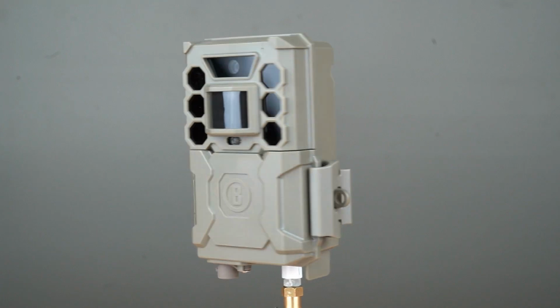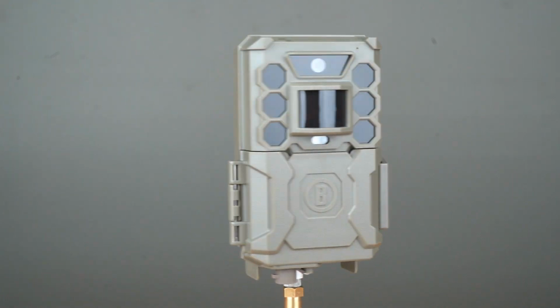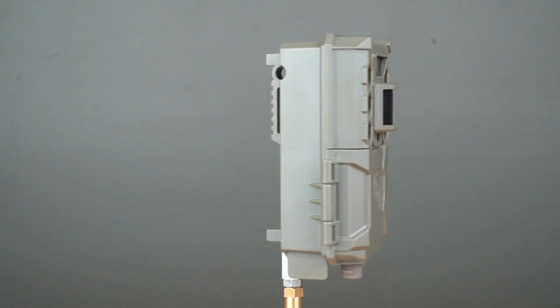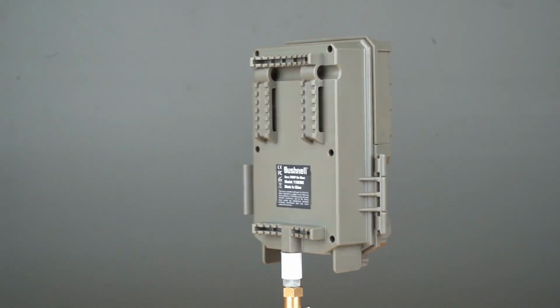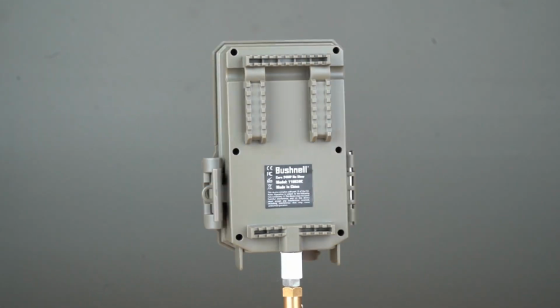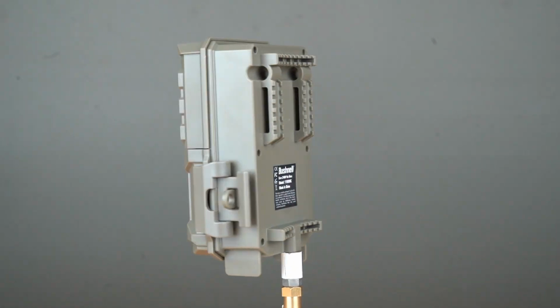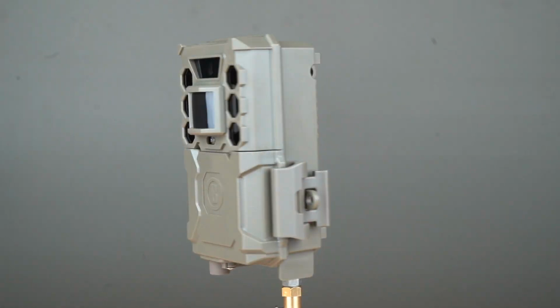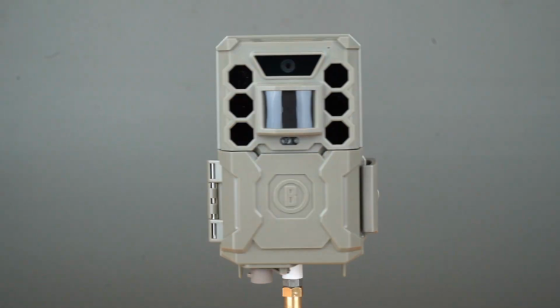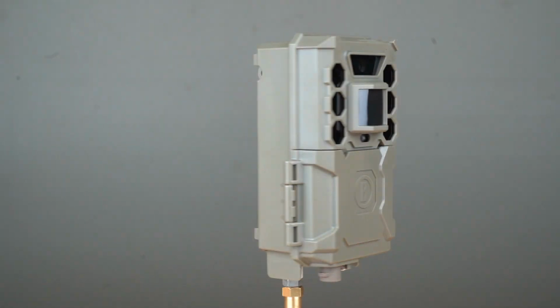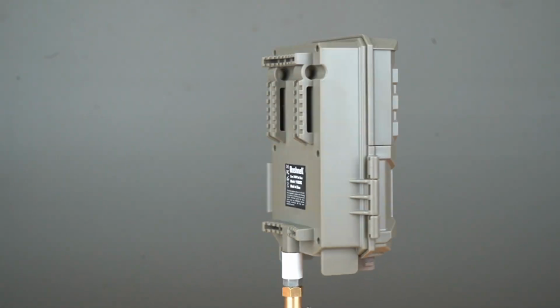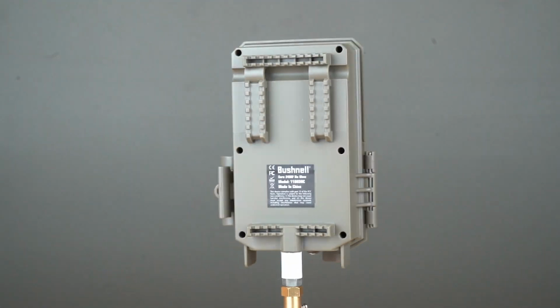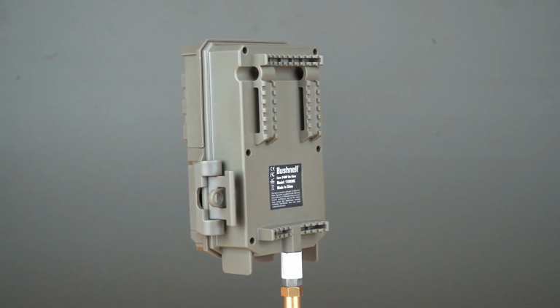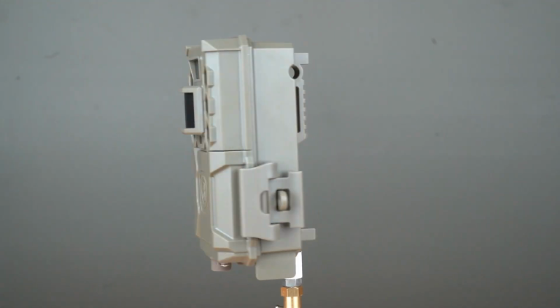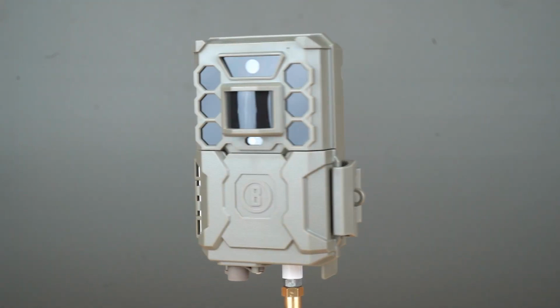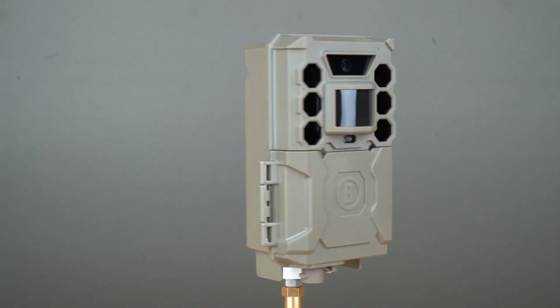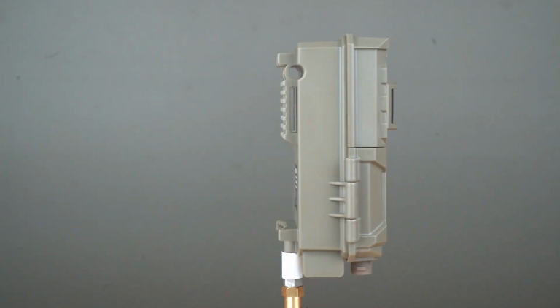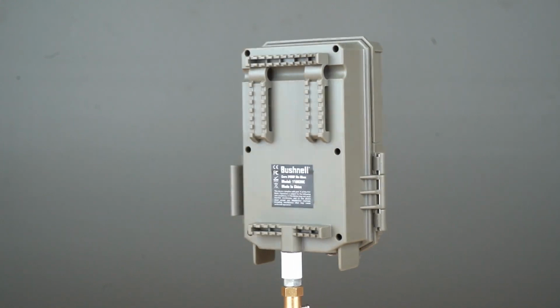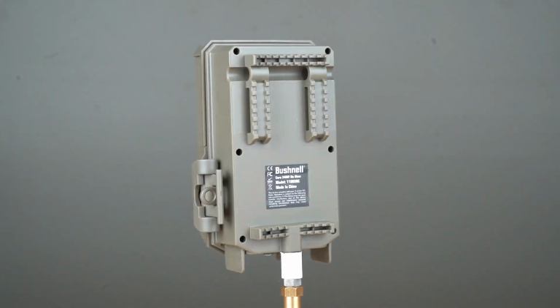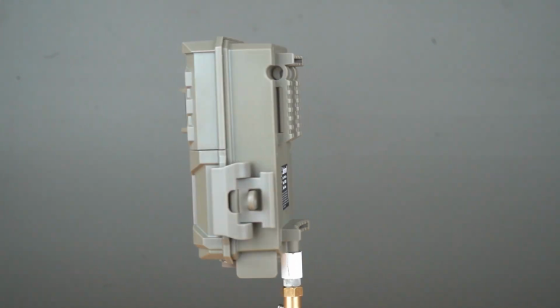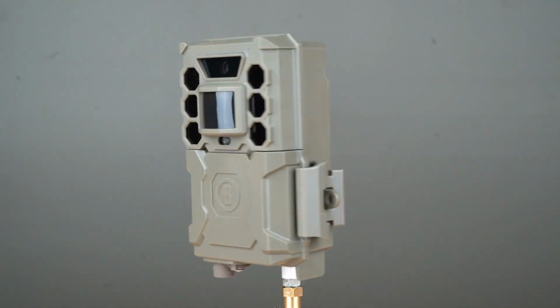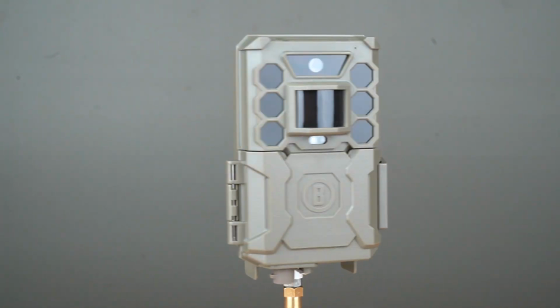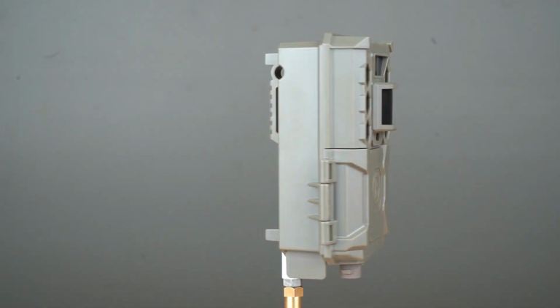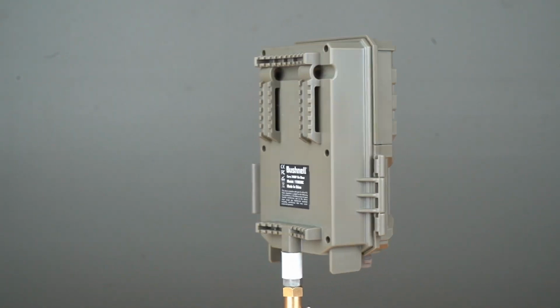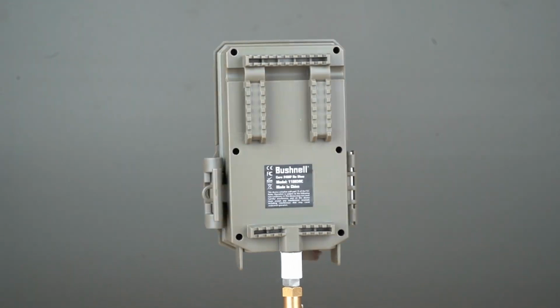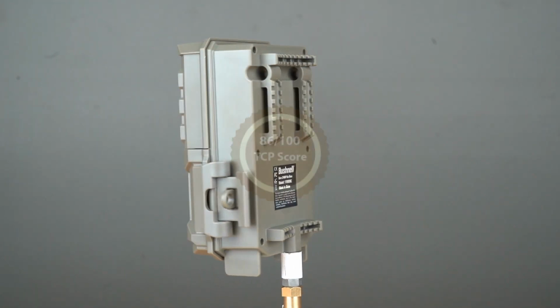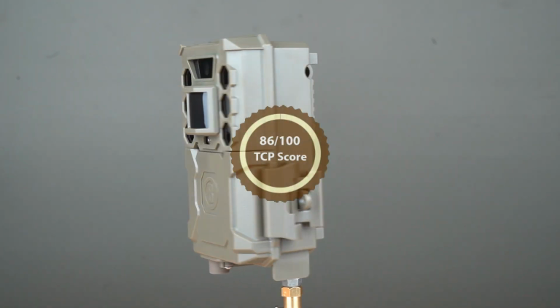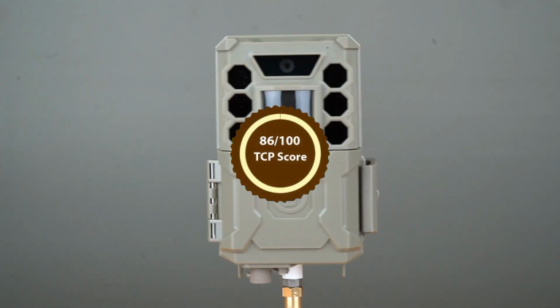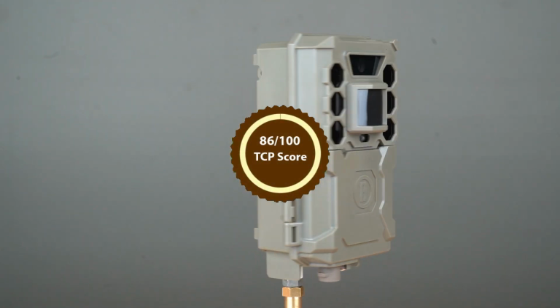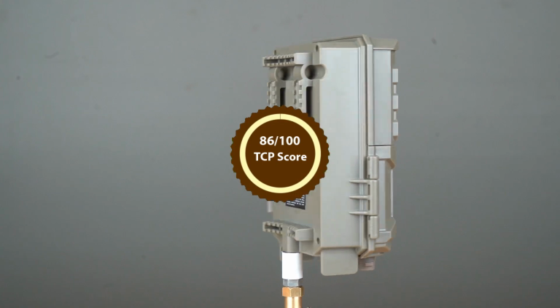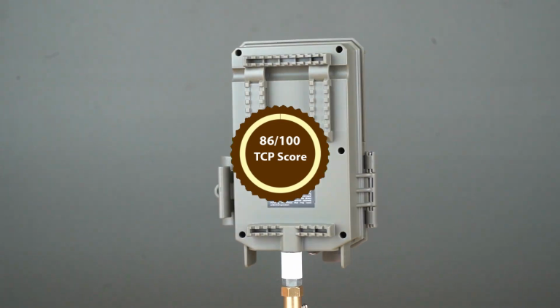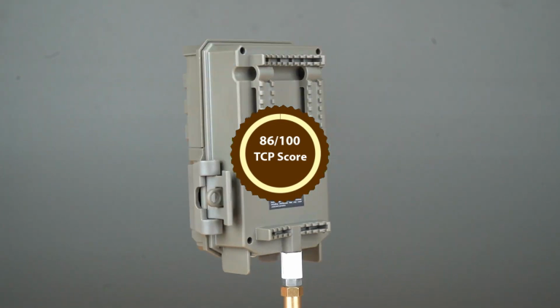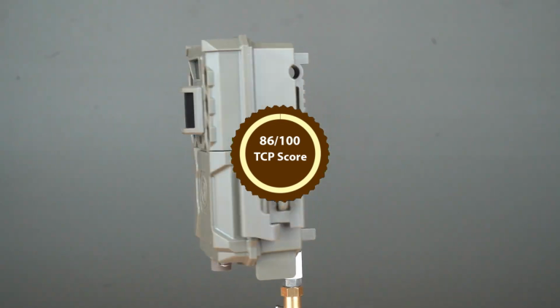The Bushnell Core No-Glow has a crazy fast detection circuit, great battery life, and is simple to operate. Let's dig a little deeper and see how this model earned an 86 out of 100 Trail Cam Pro rating.